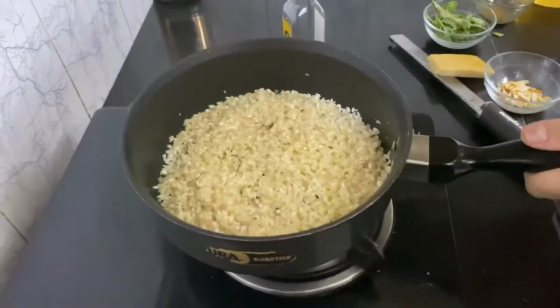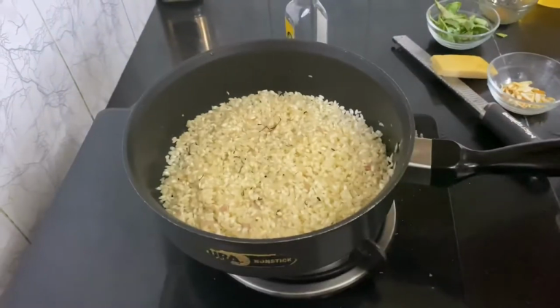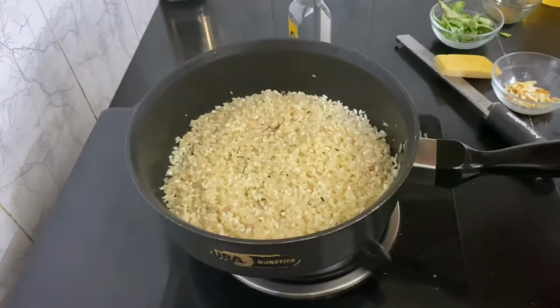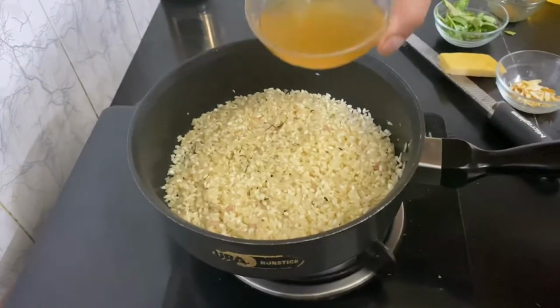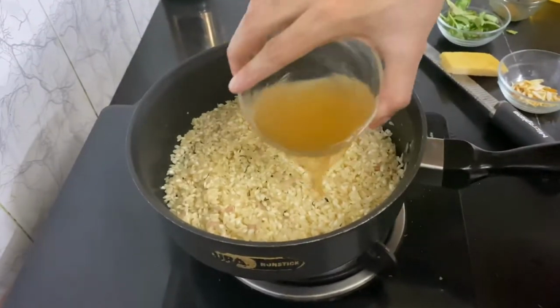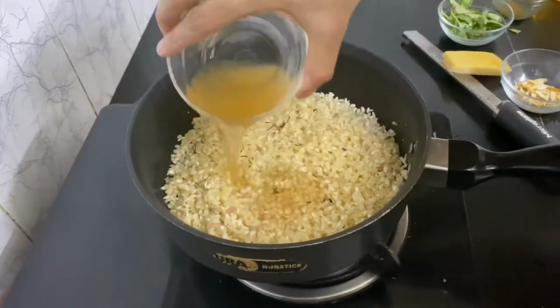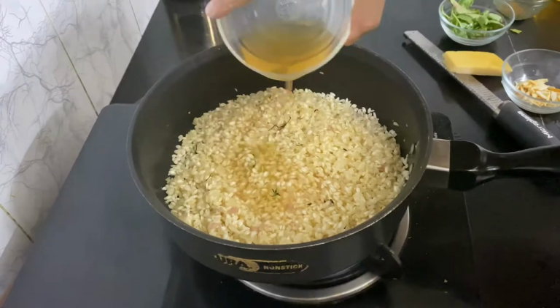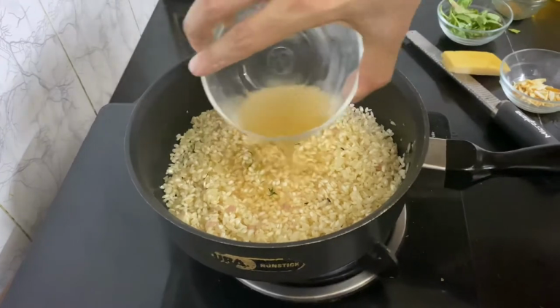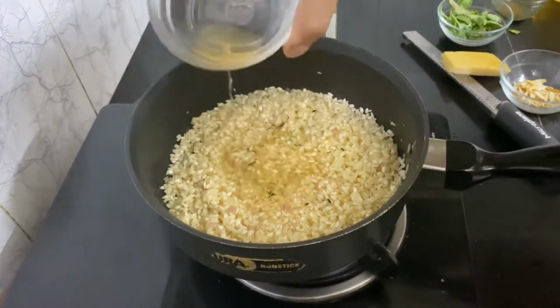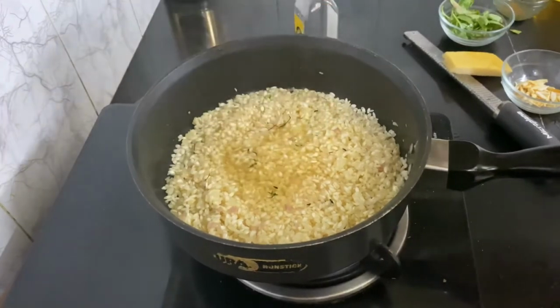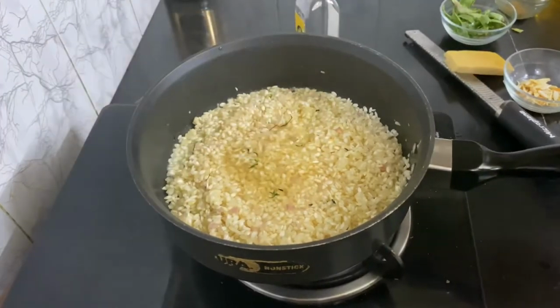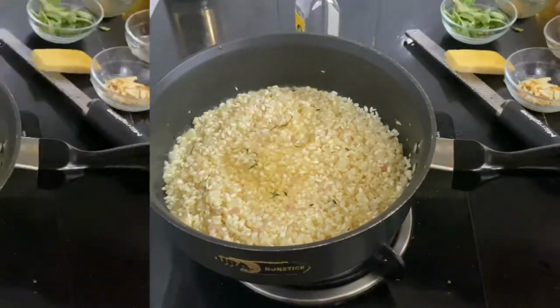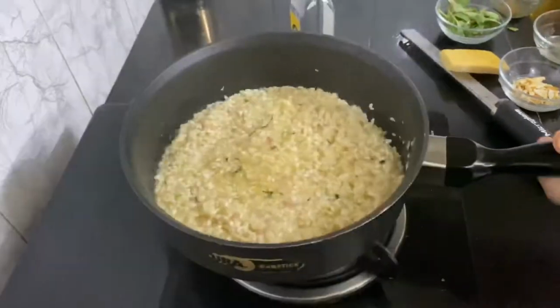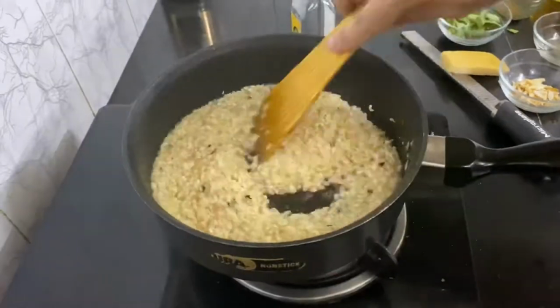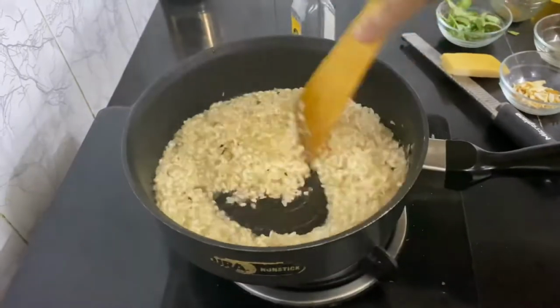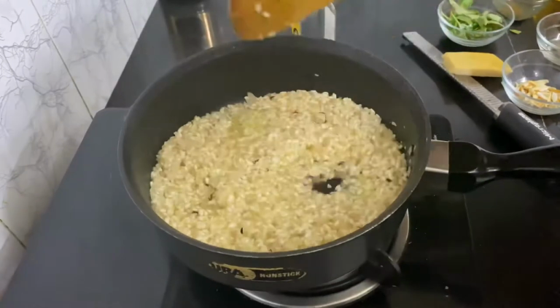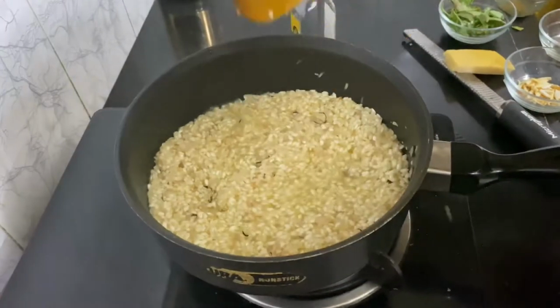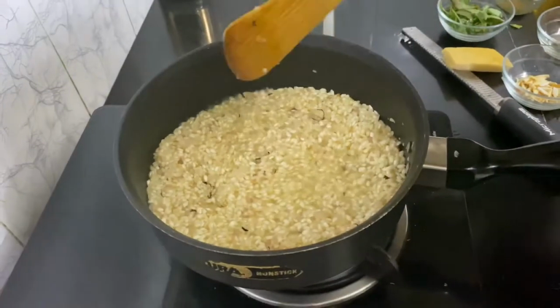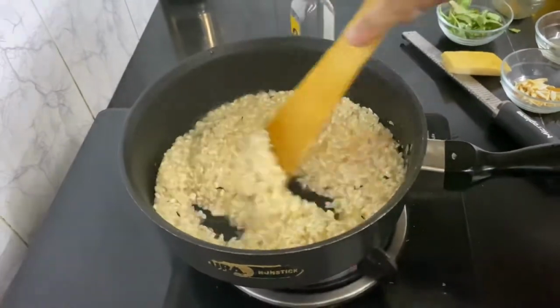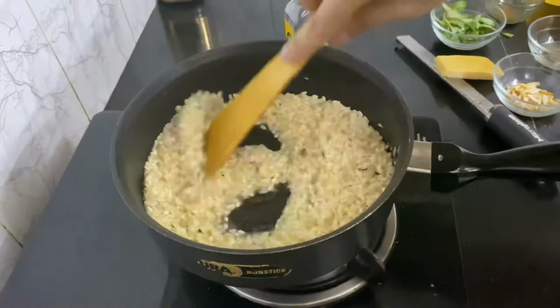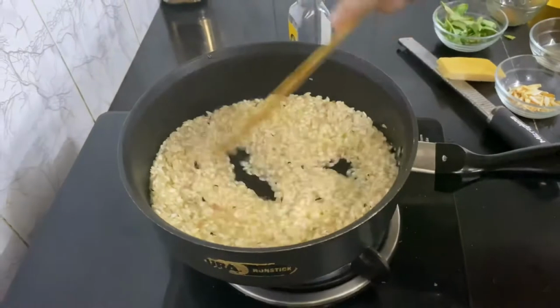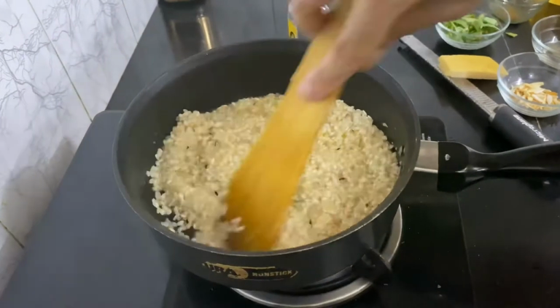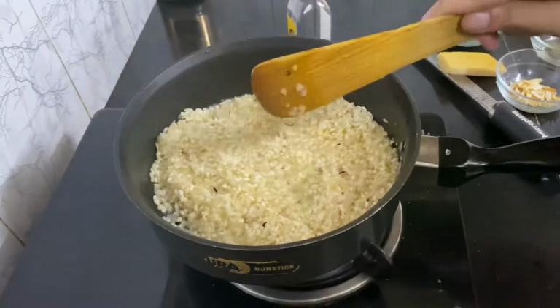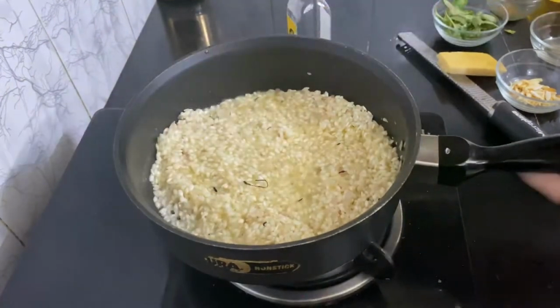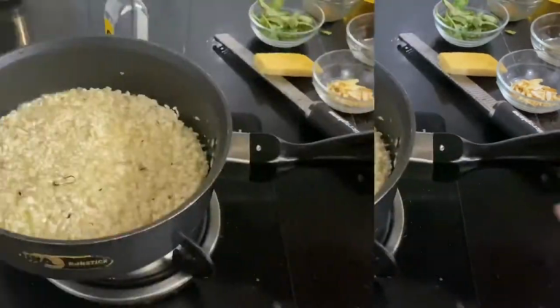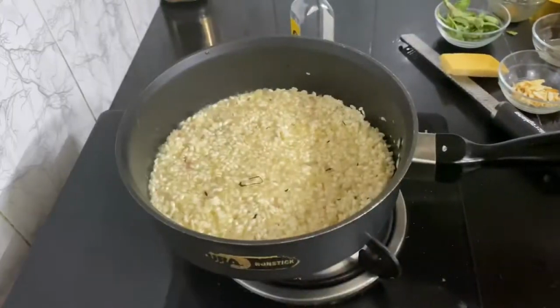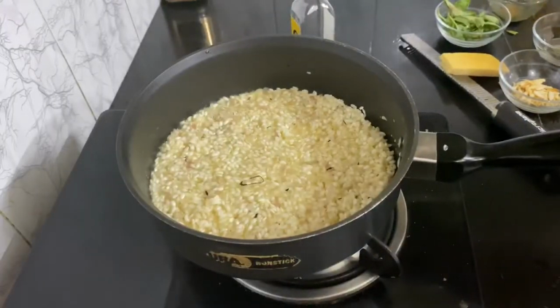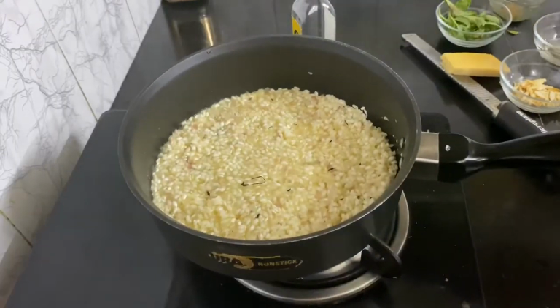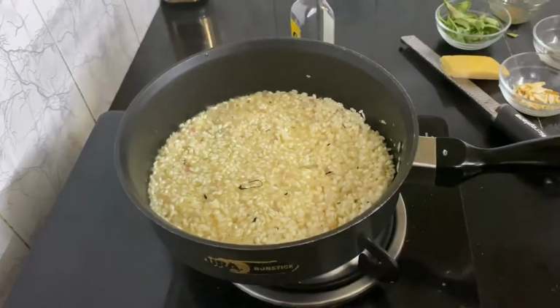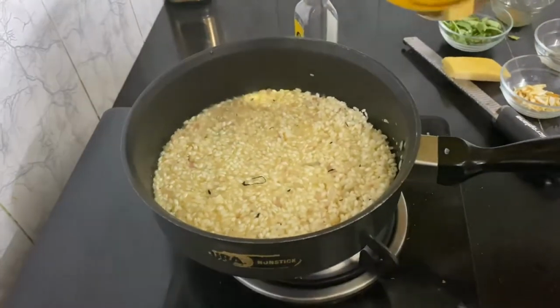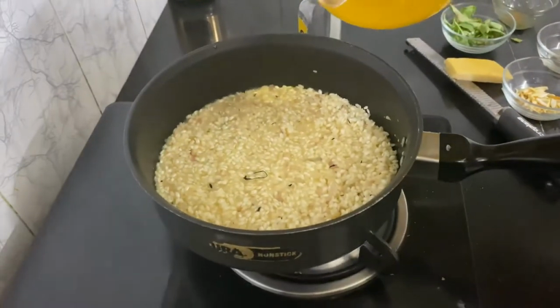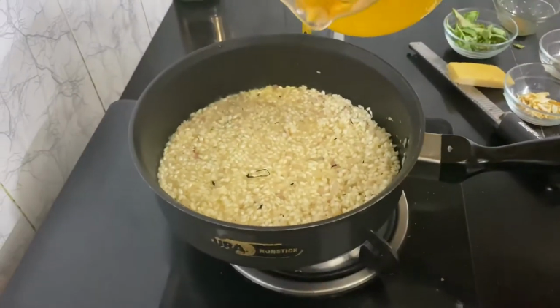I'm gonna deglaze it with wine and start adding my stock ladle by ladle.